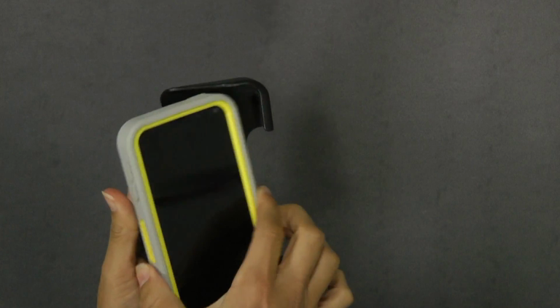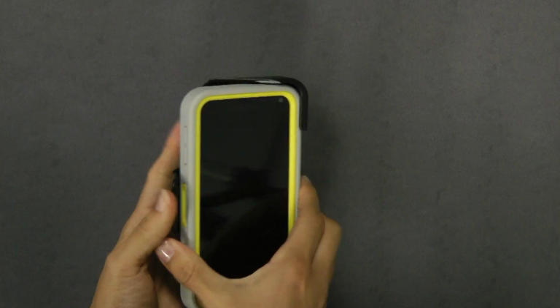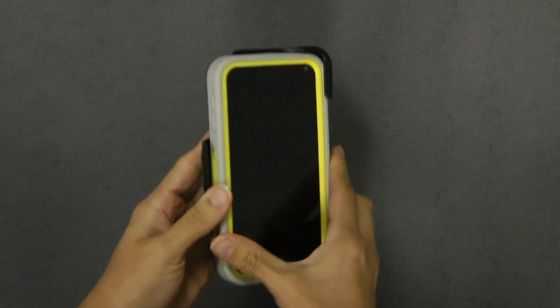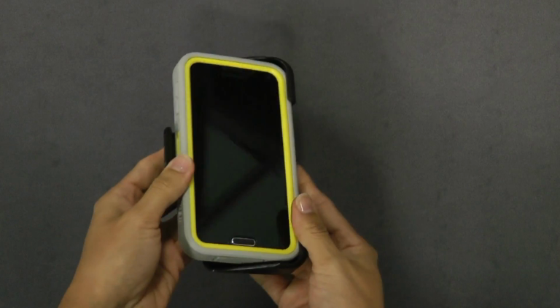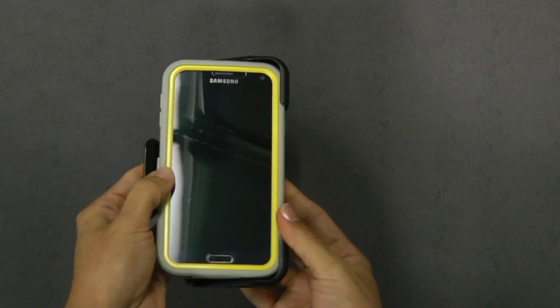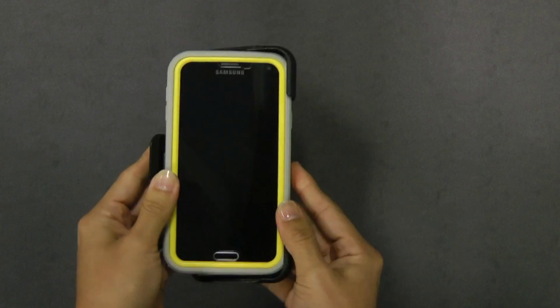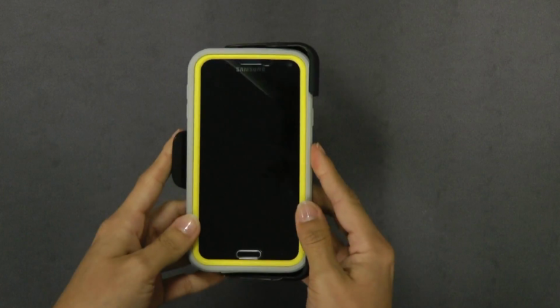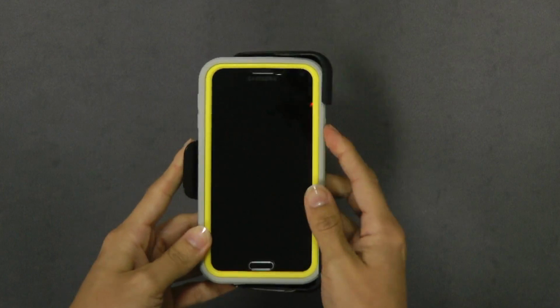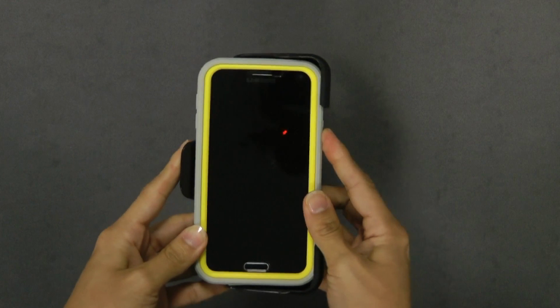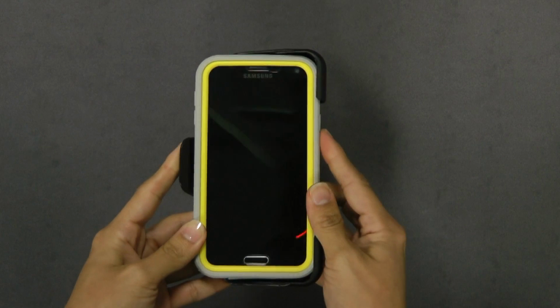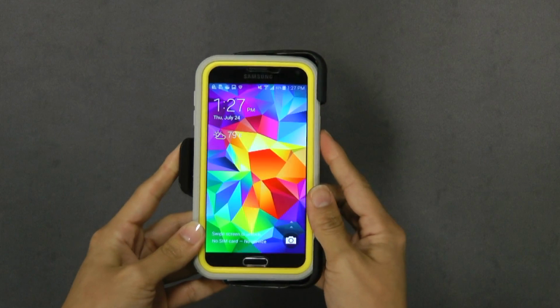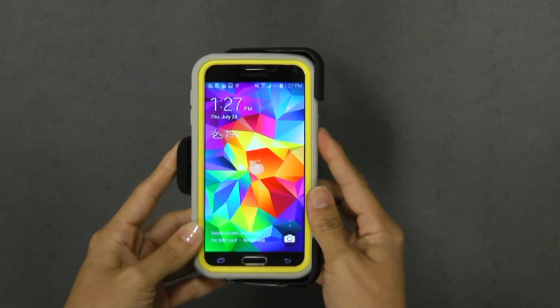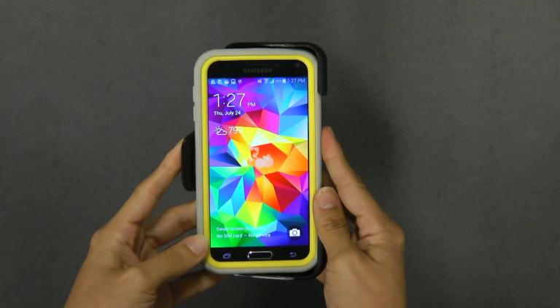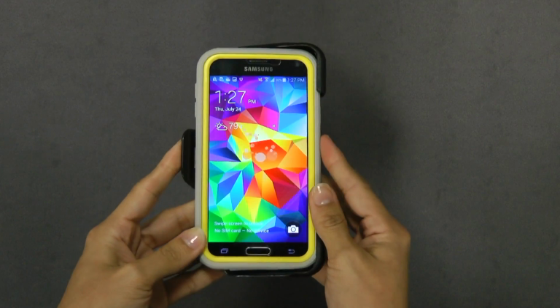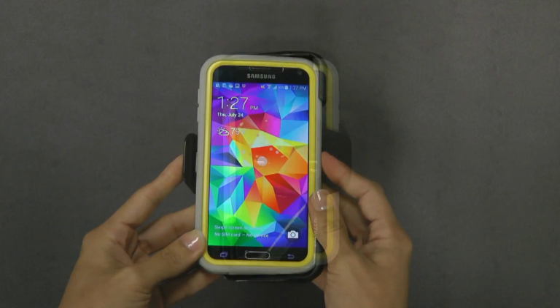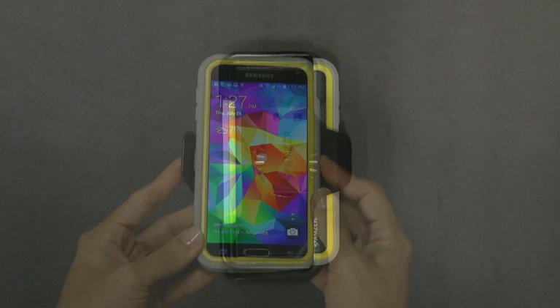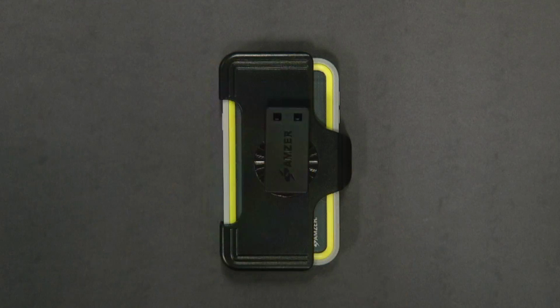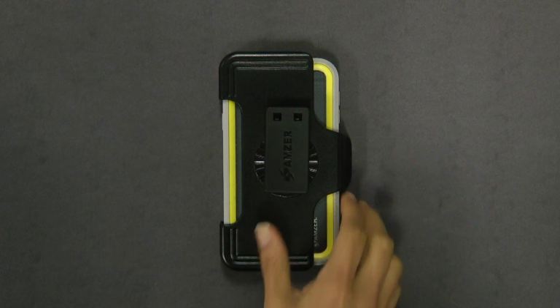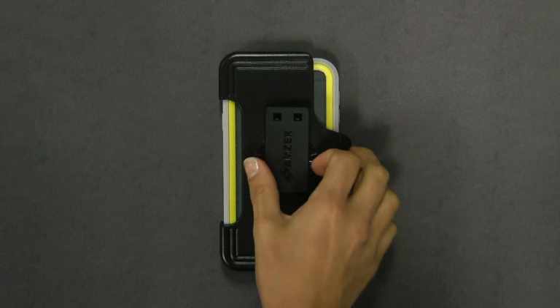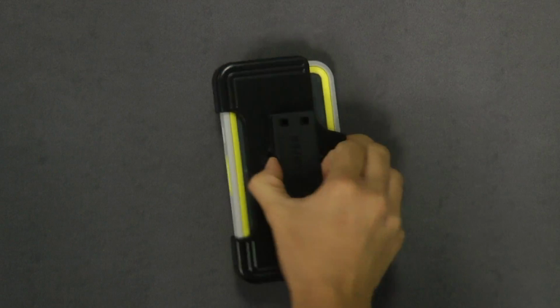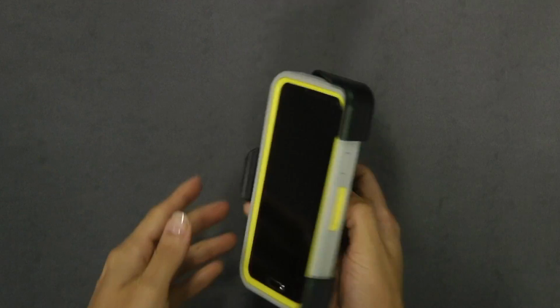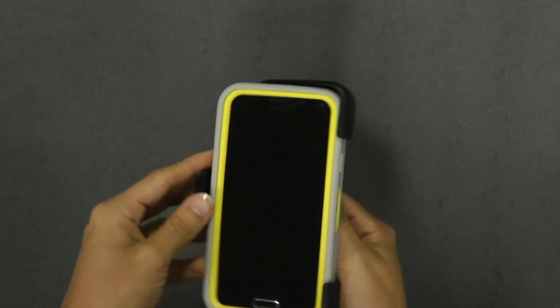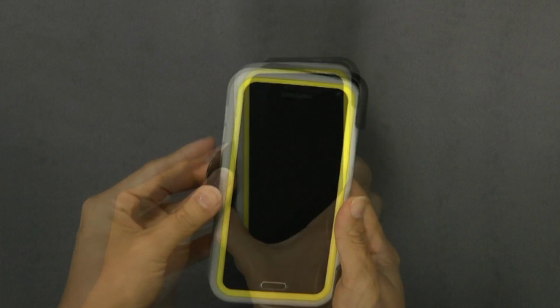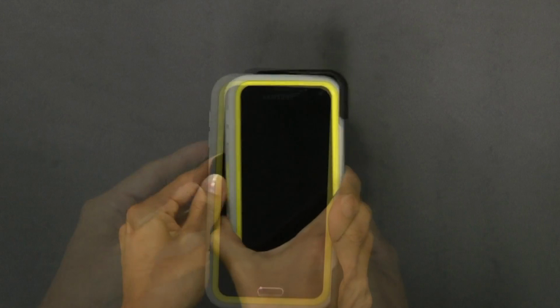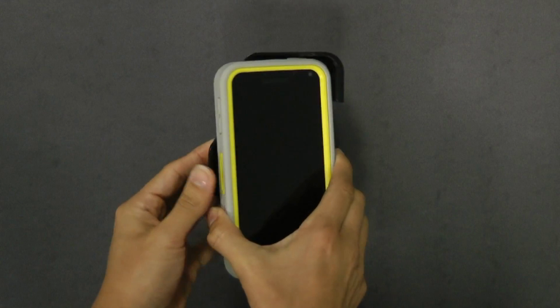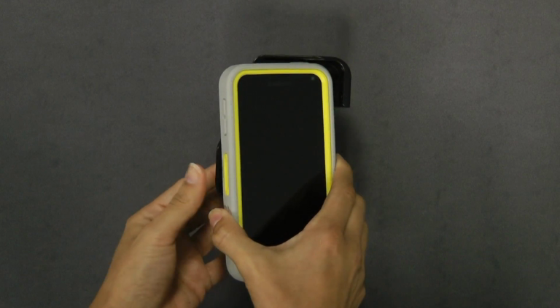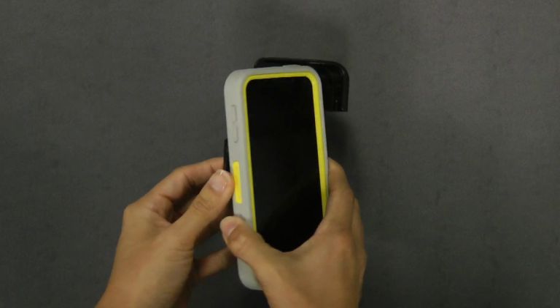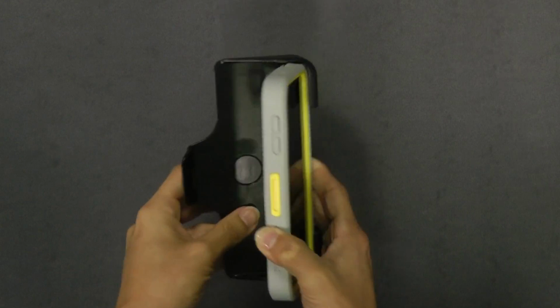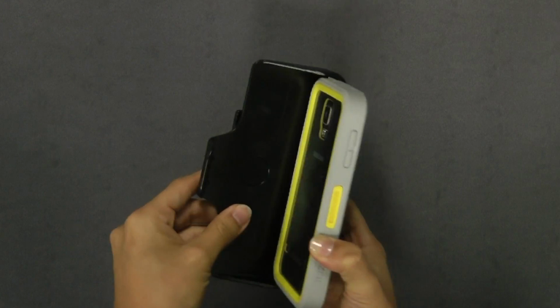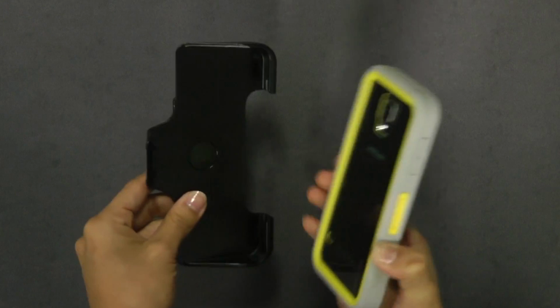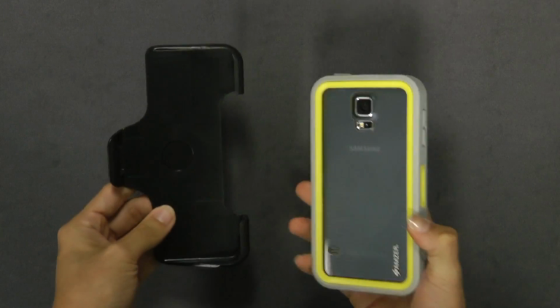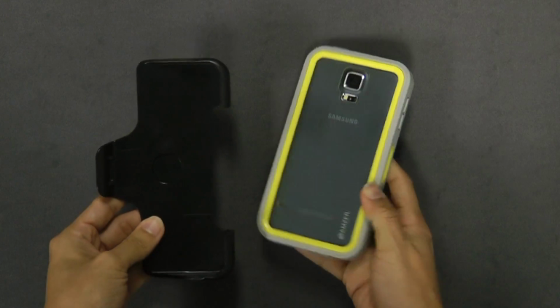Simply slide the right side of the phone into the holster and push to secure. To remove, firmly press down on the left side of the holster away from you.